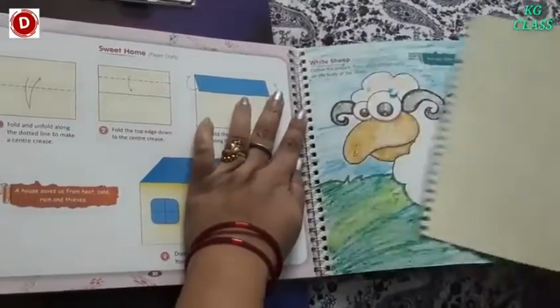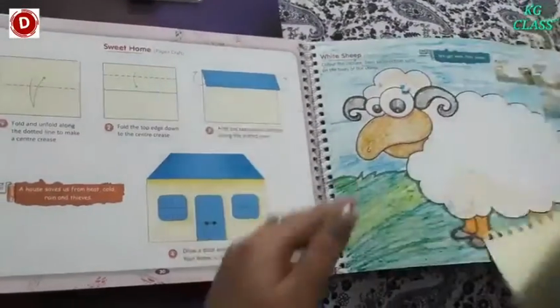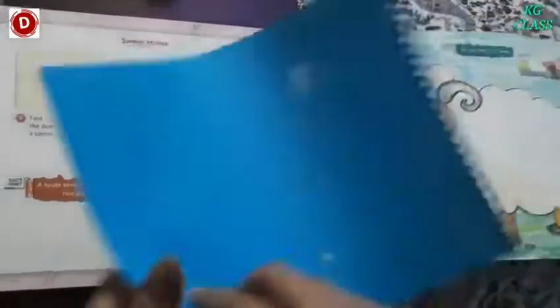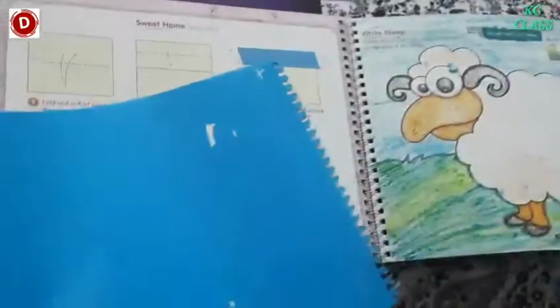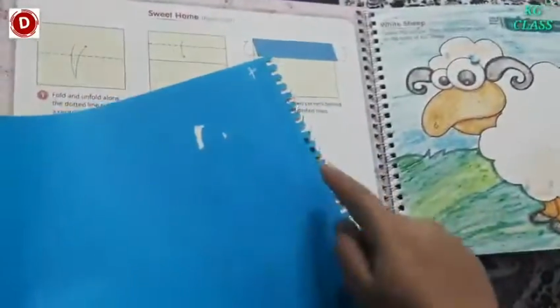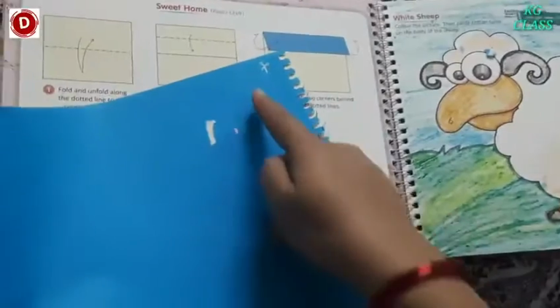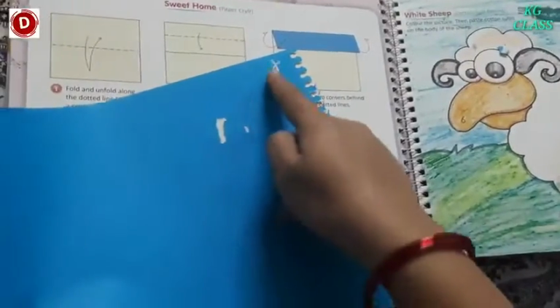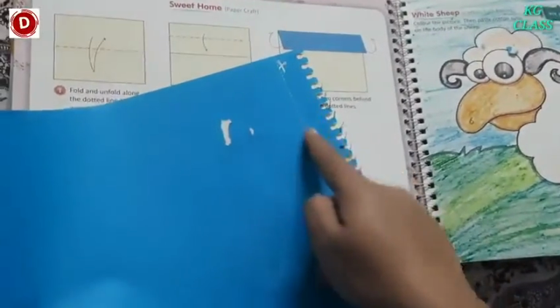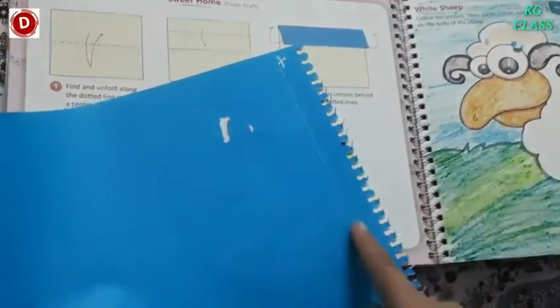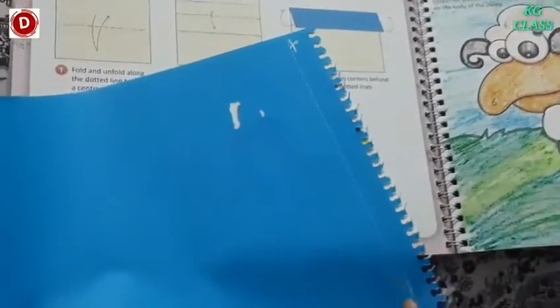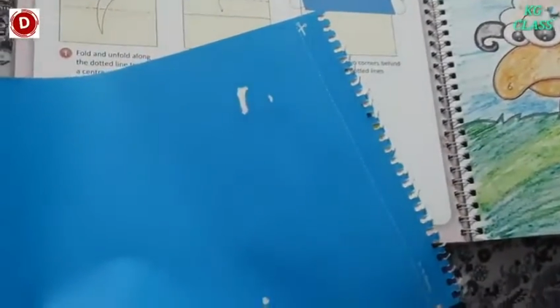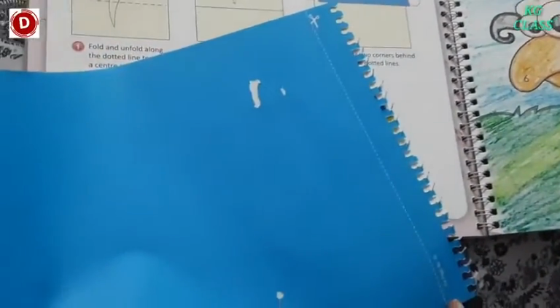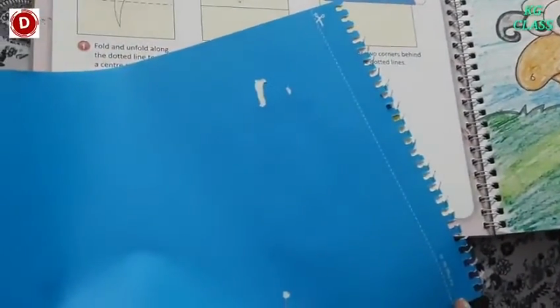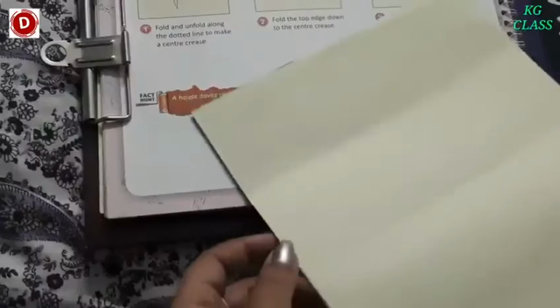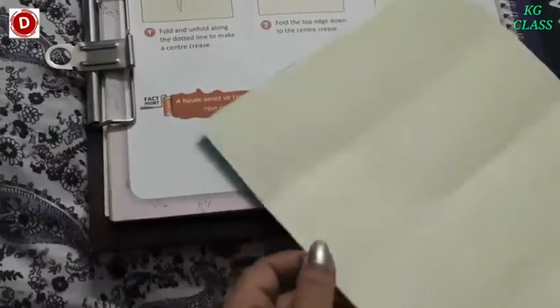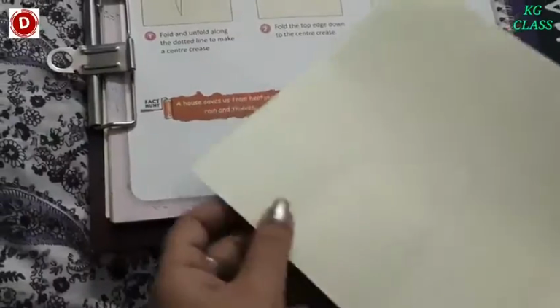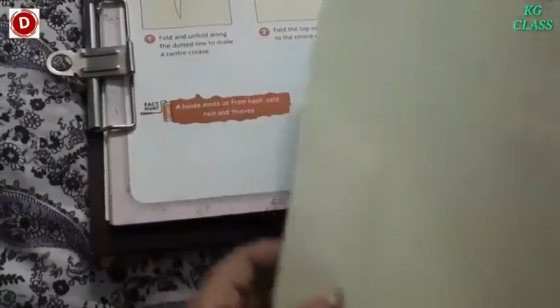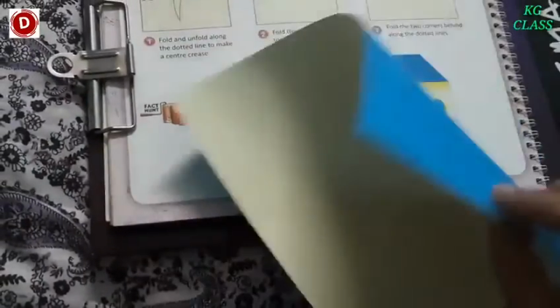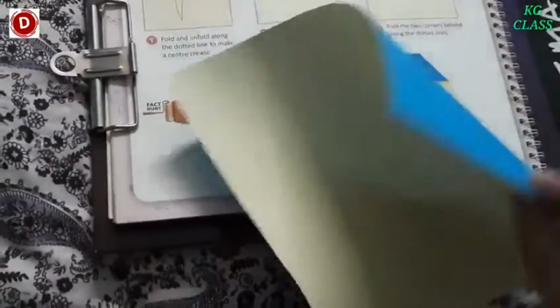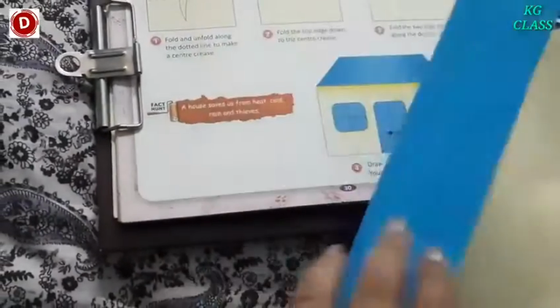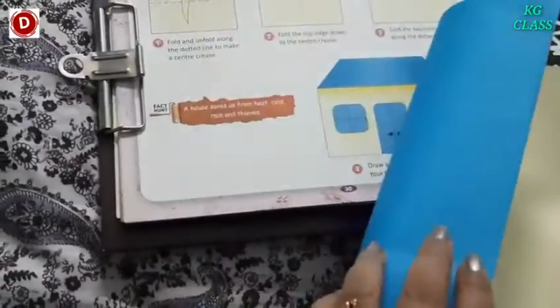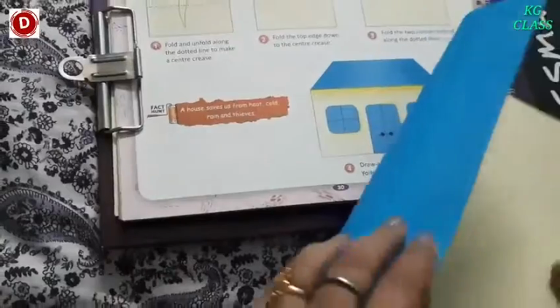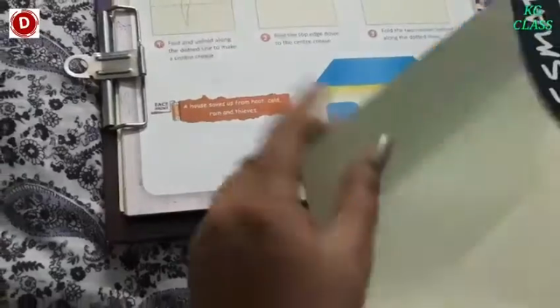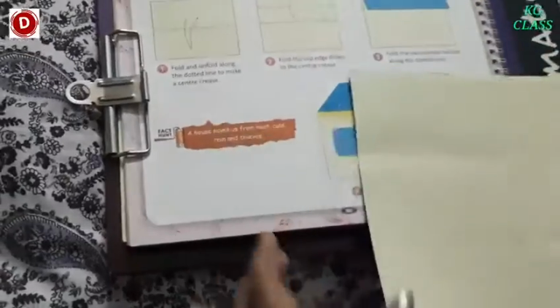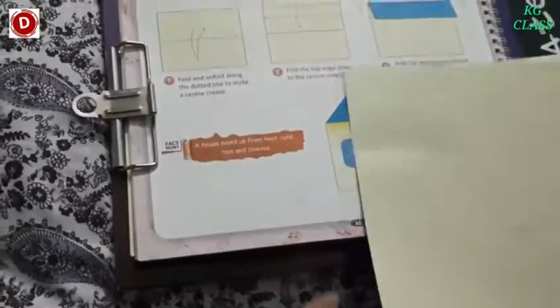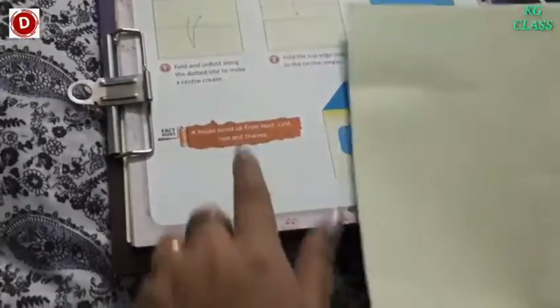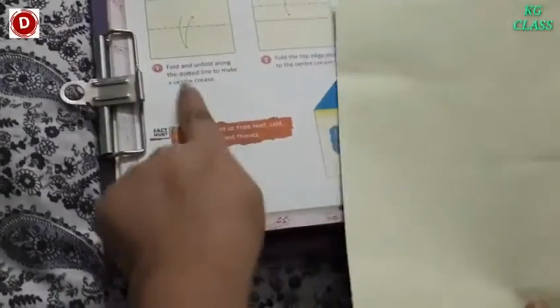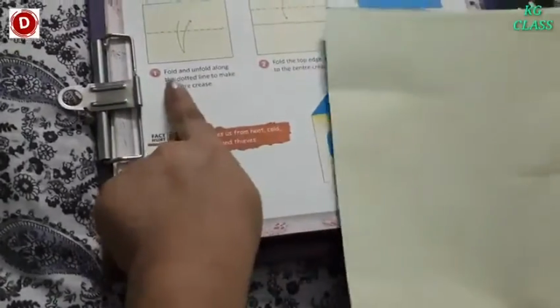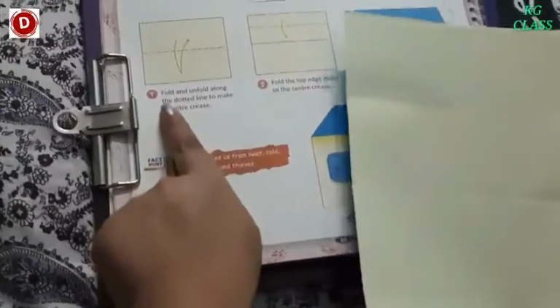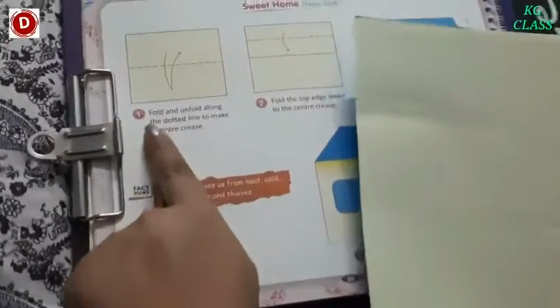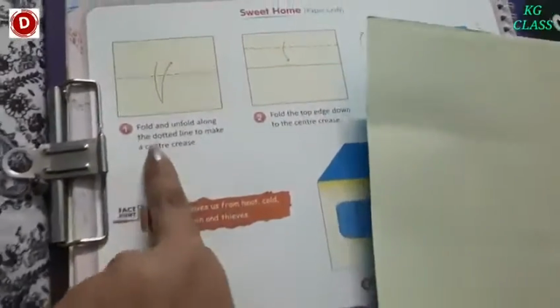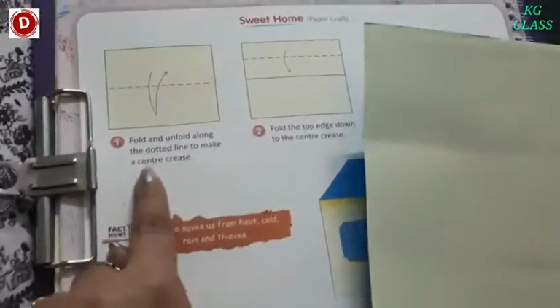And then children, you have to cut this area, okay? Now see — I have removed this part. Now see what you have to do. Follow the instructions.